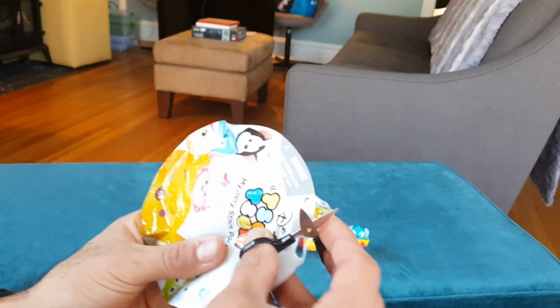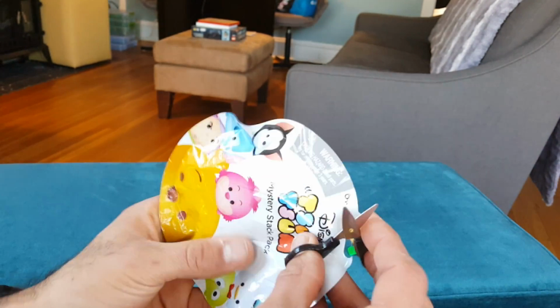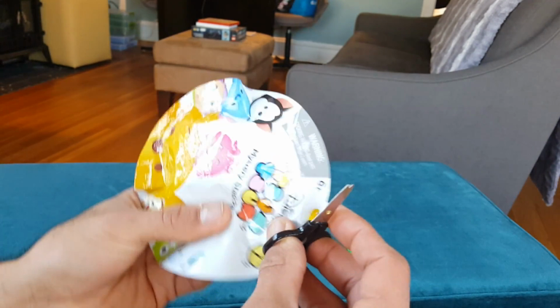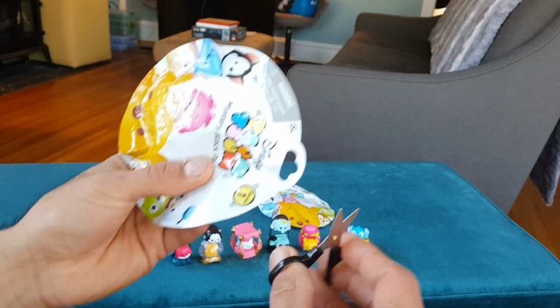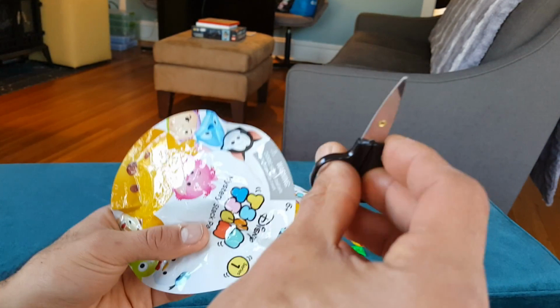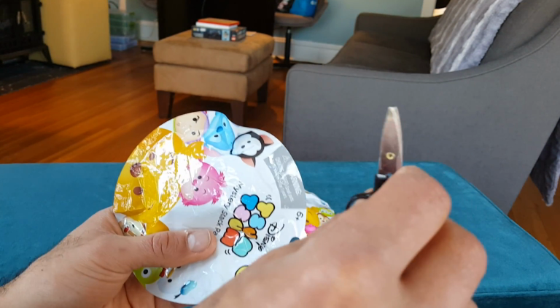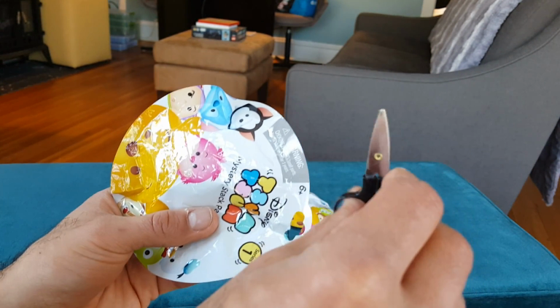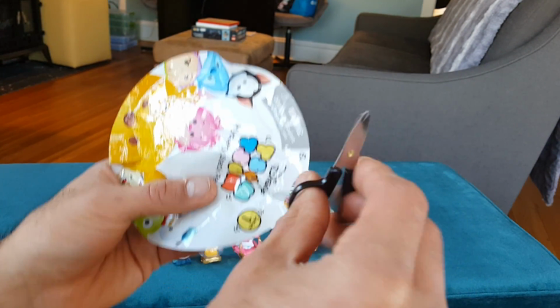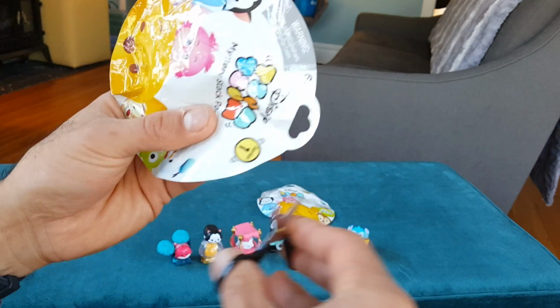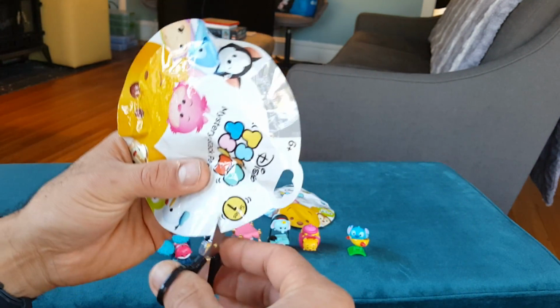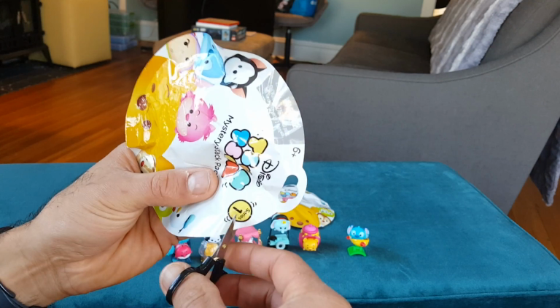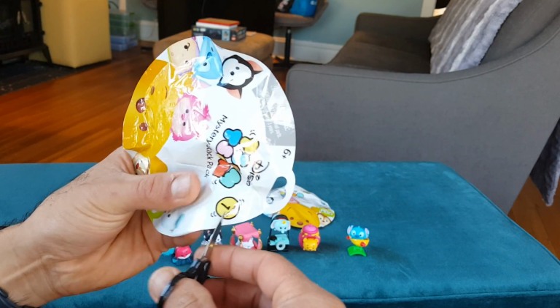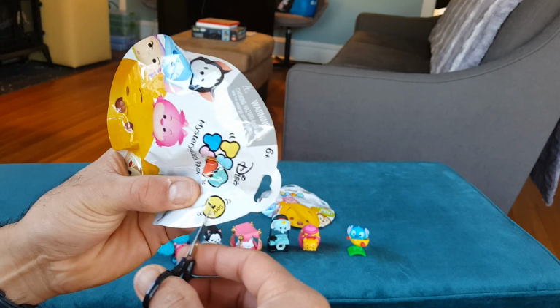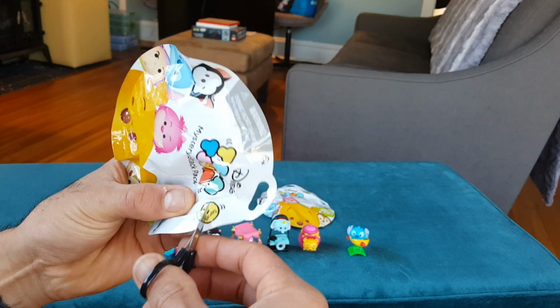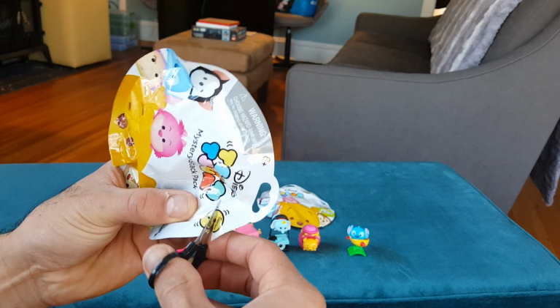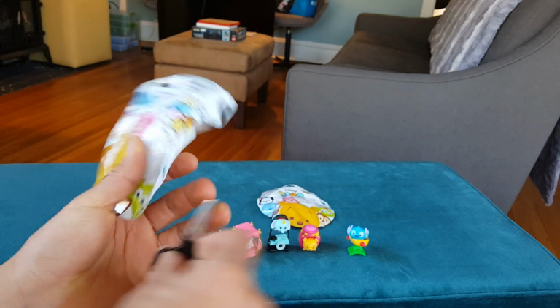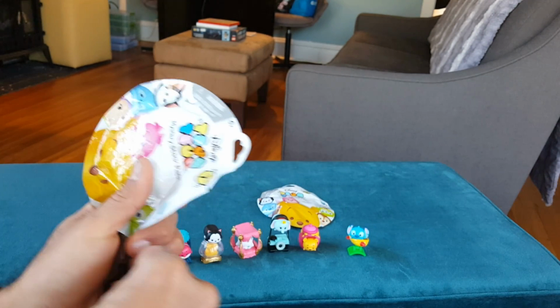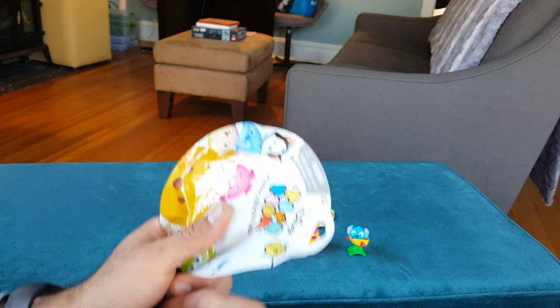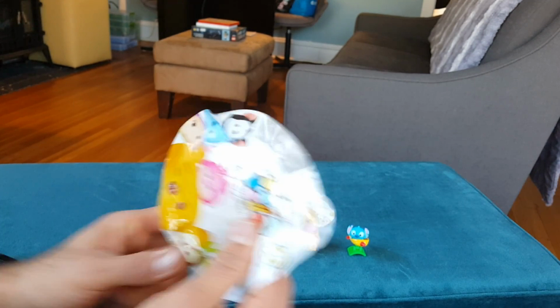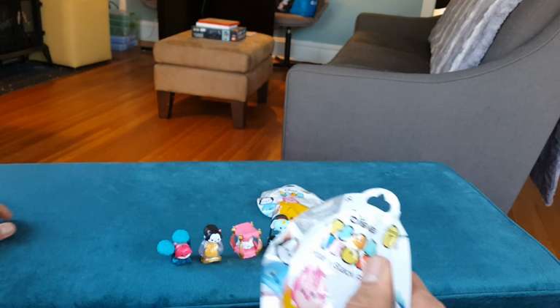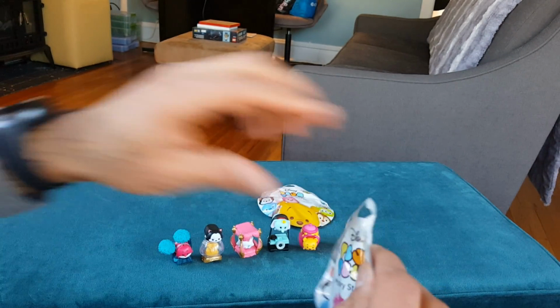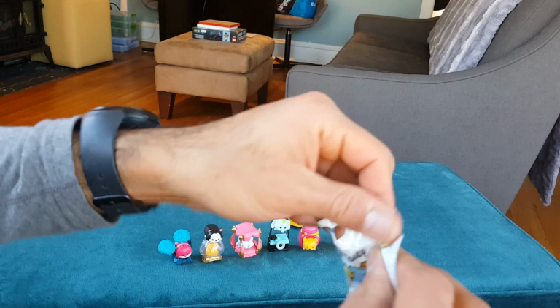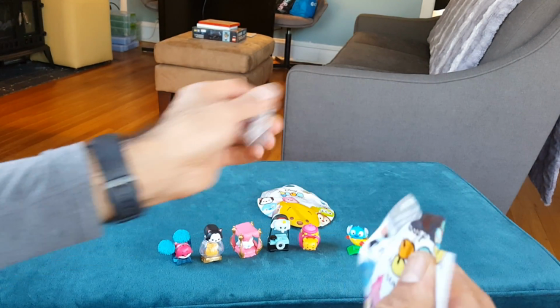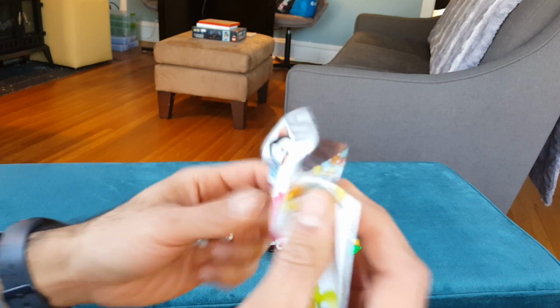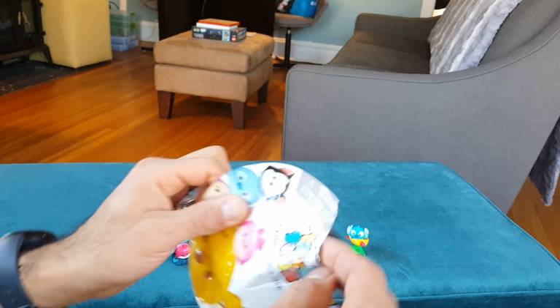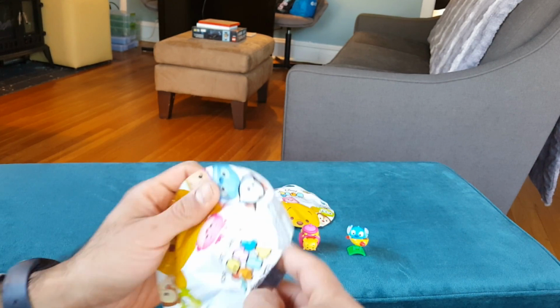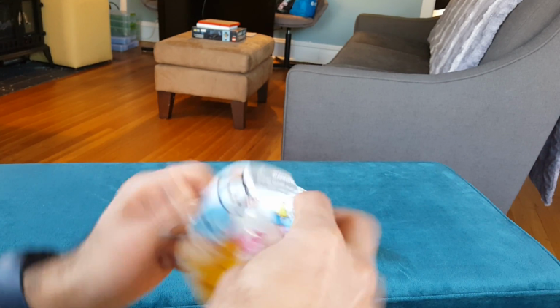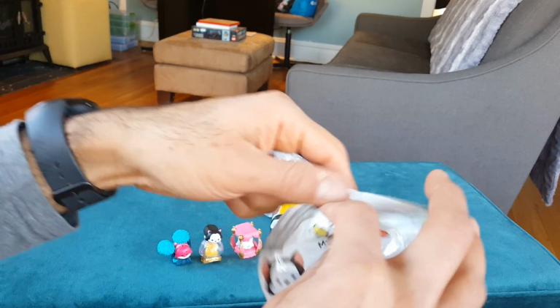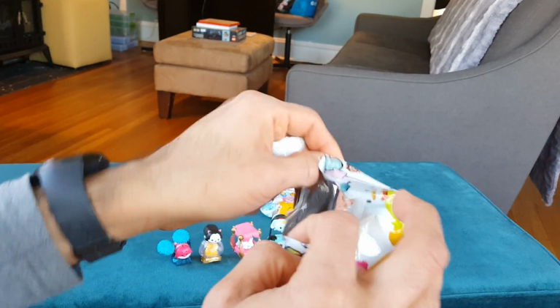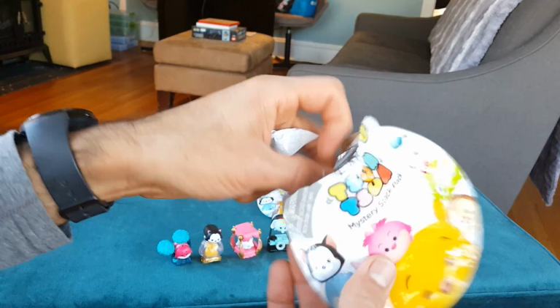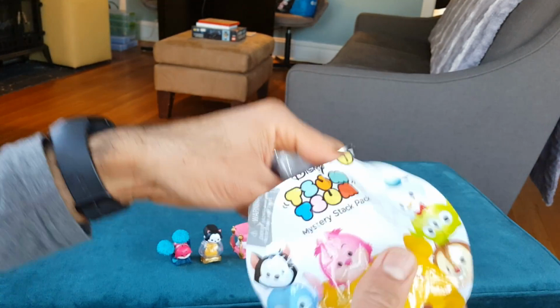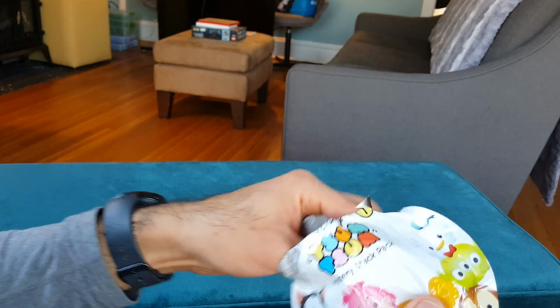I have a little miniature sewing scissors because I couldn't find scissors, and these bags don't have tear strips on them. That's why I have these tiny scissors. Okay, let's see who we got inside here.